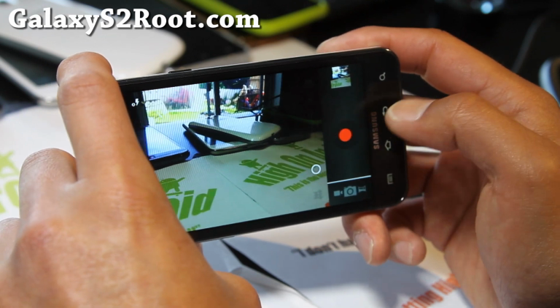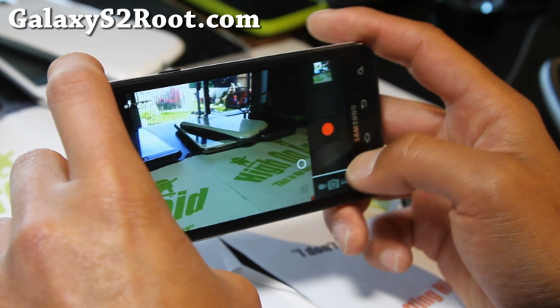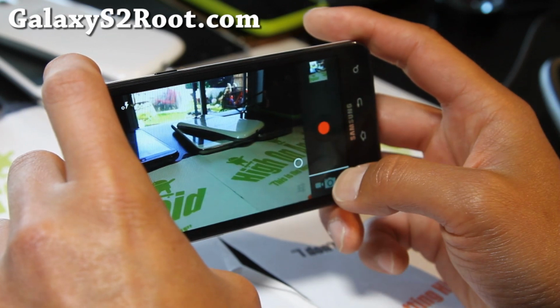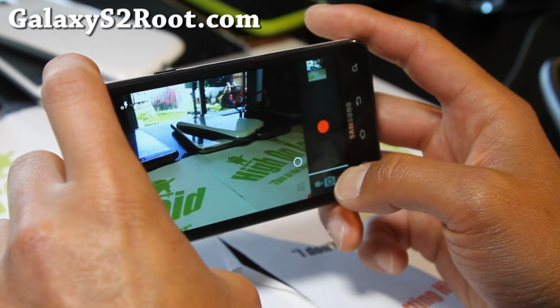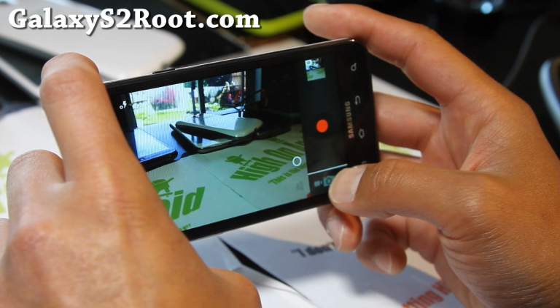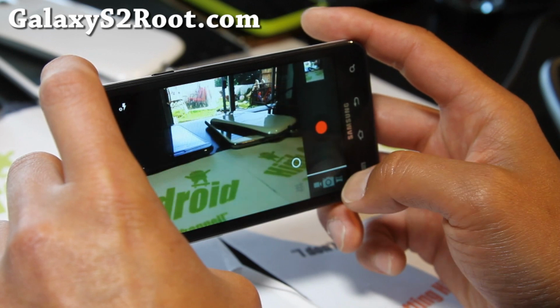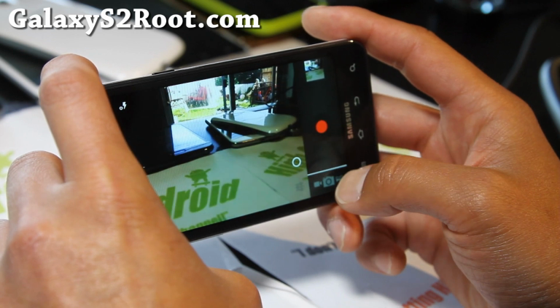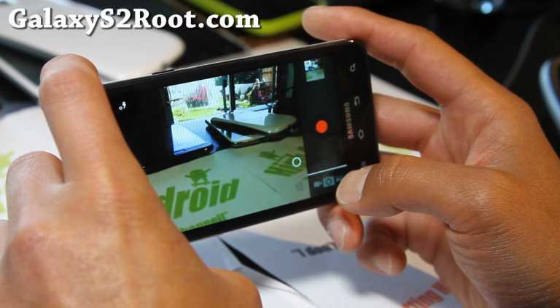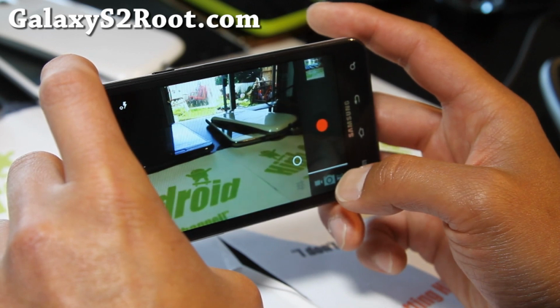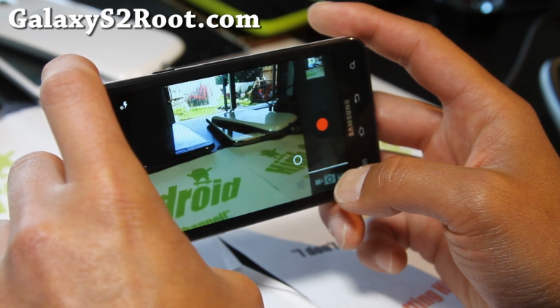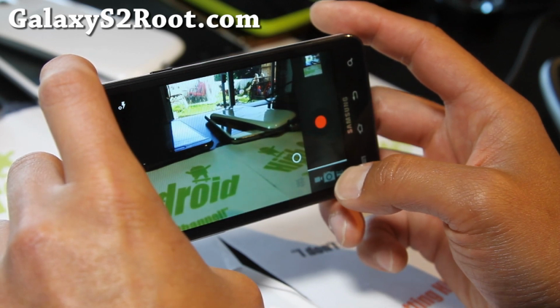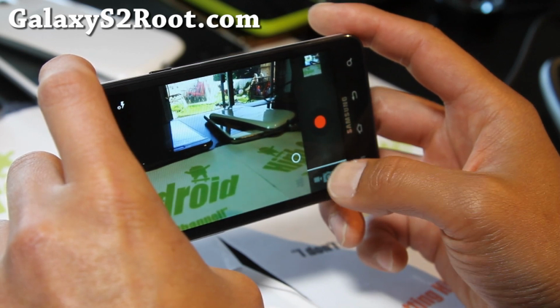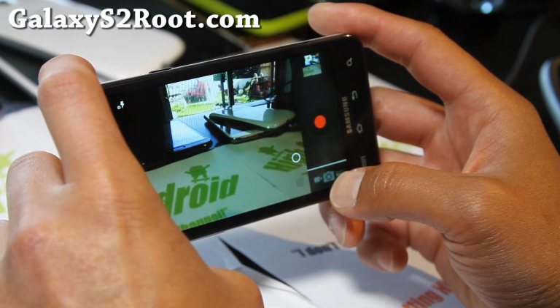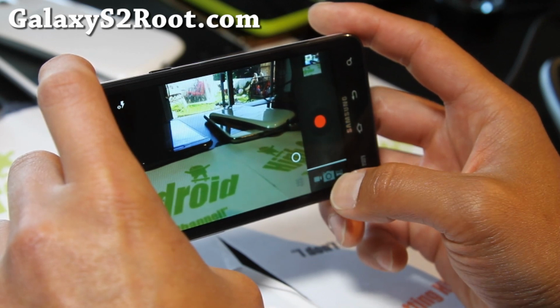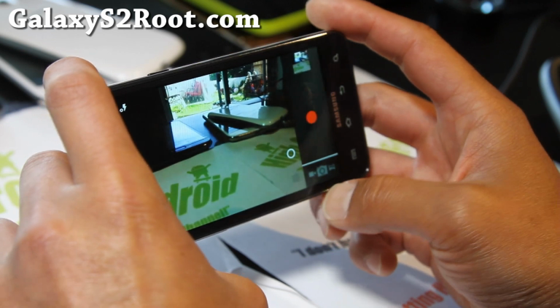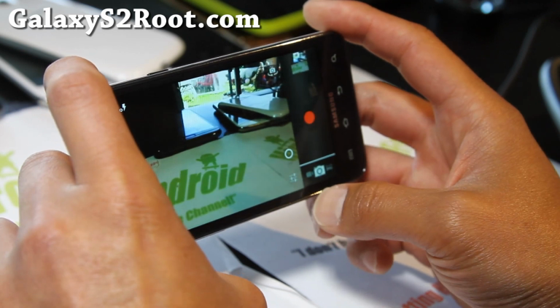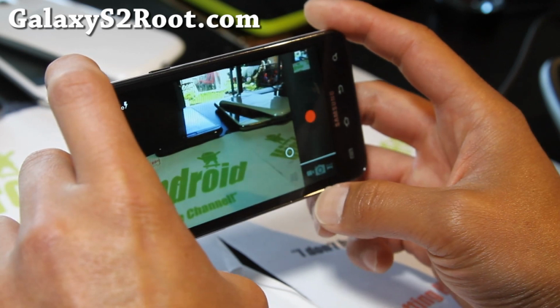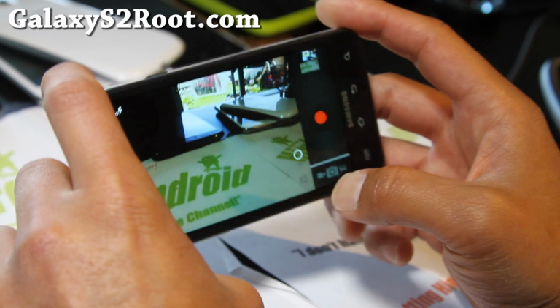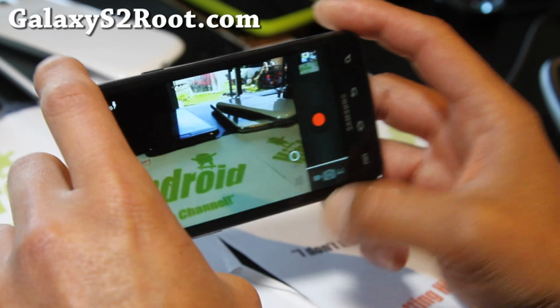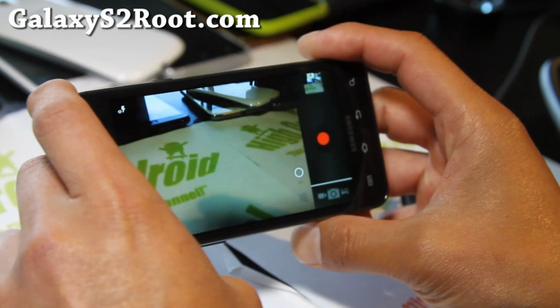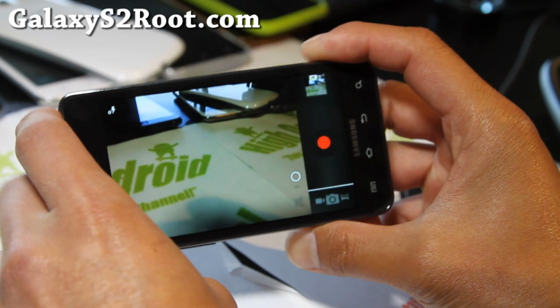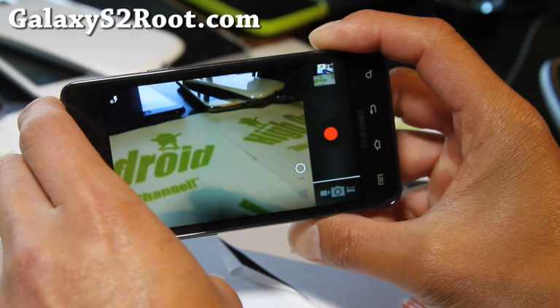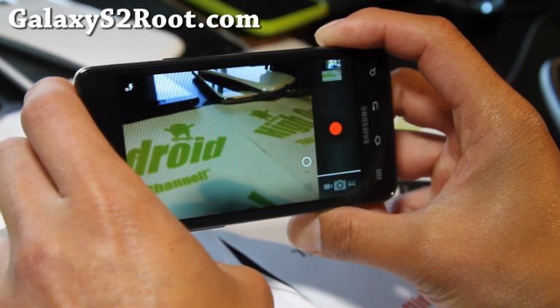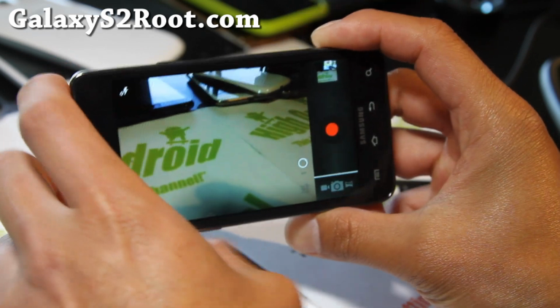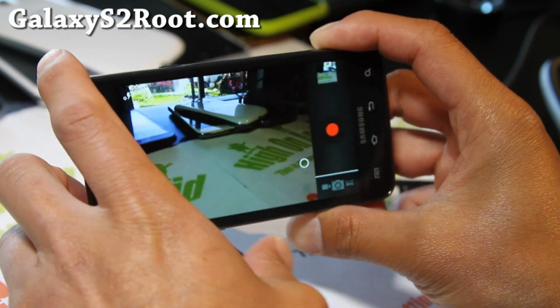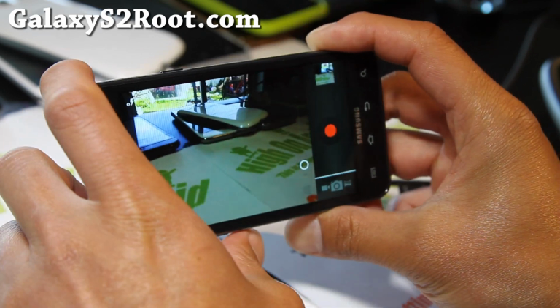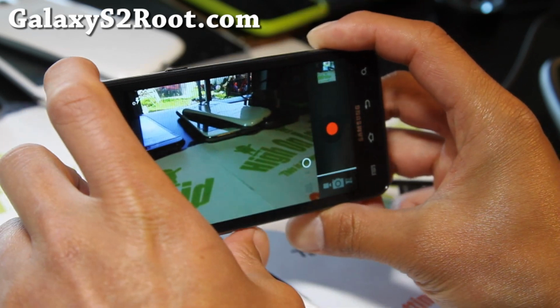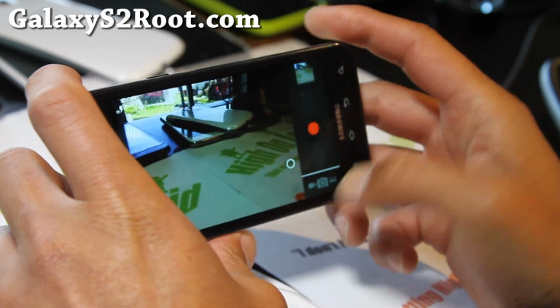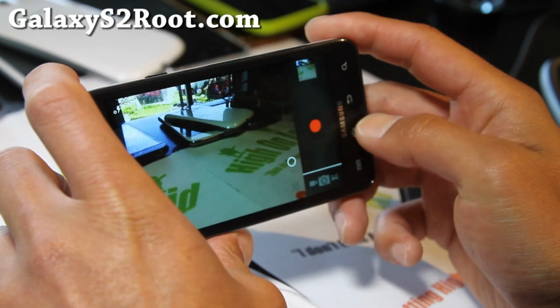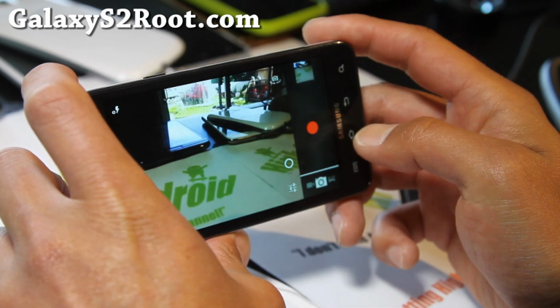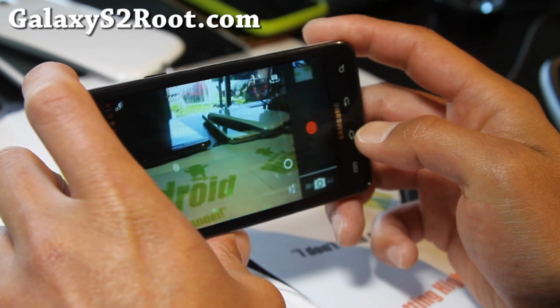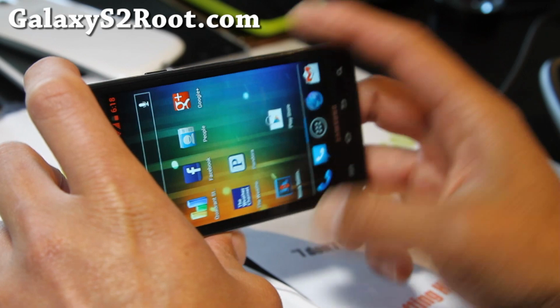Let me take some photos and some videos. Okay, there is a slight delay — I pressed it way too many times there.